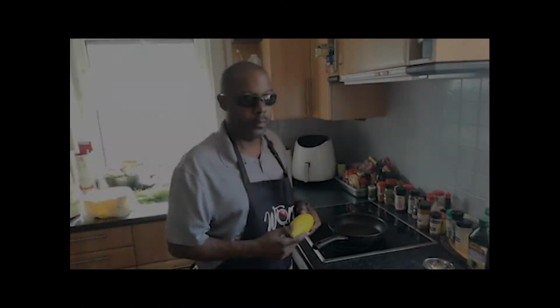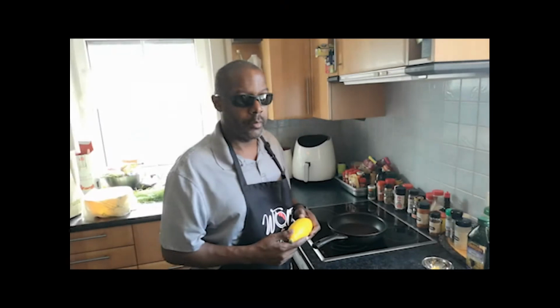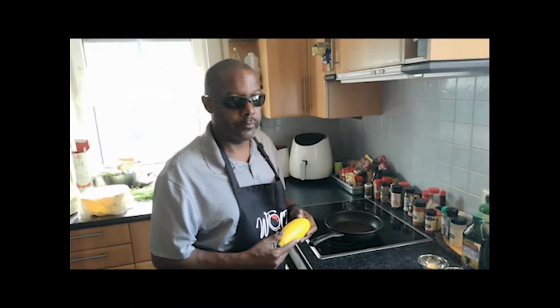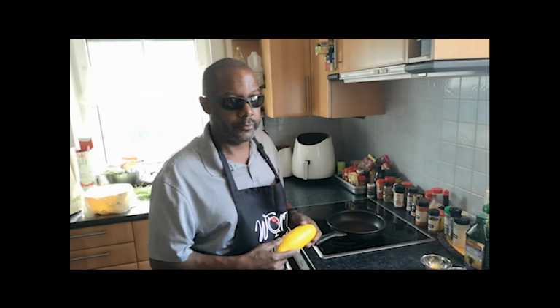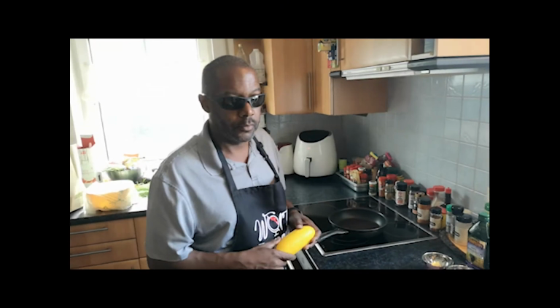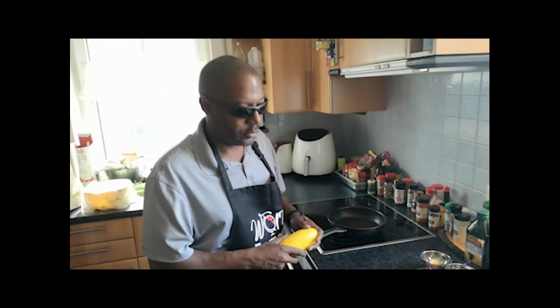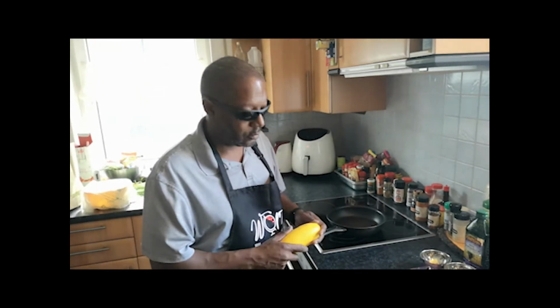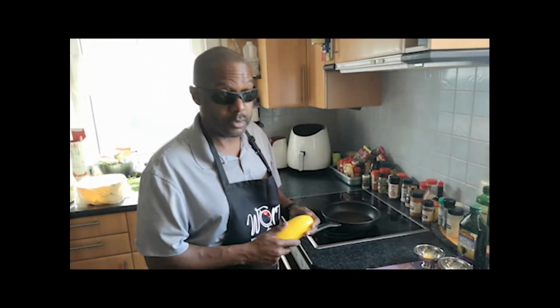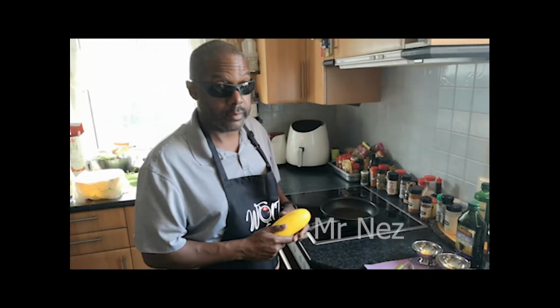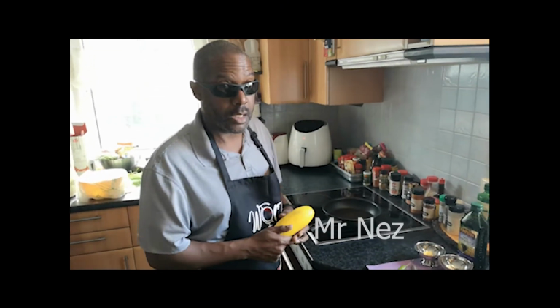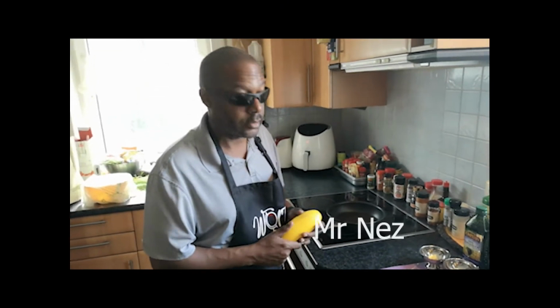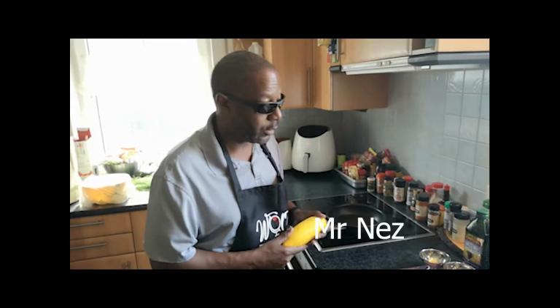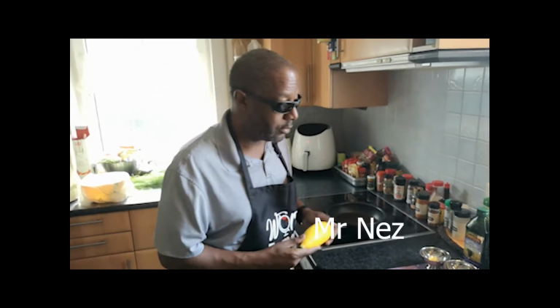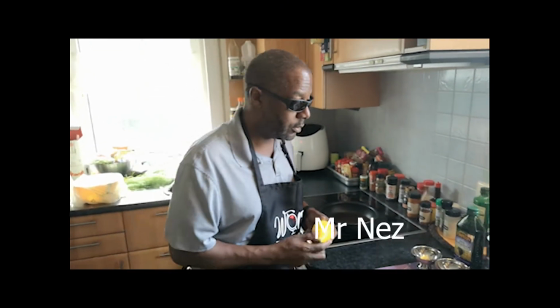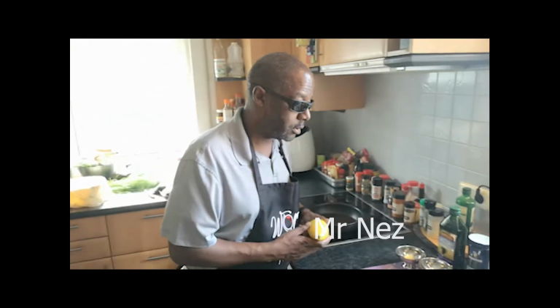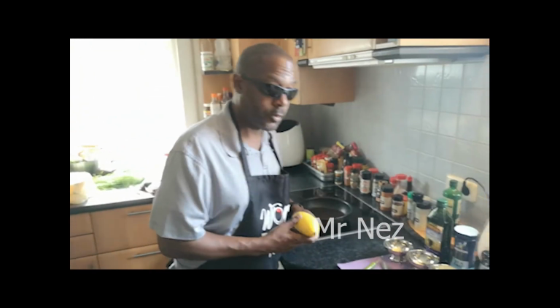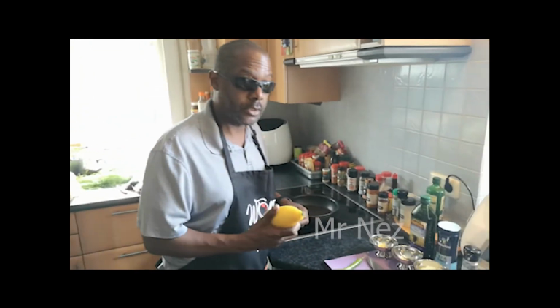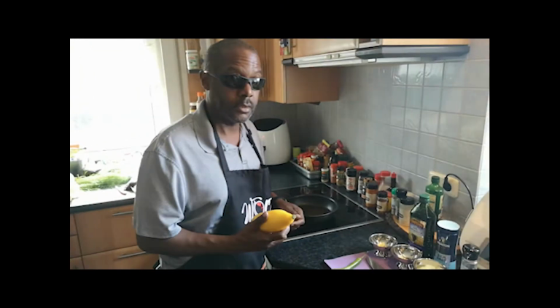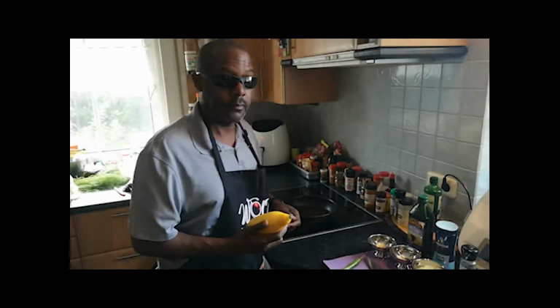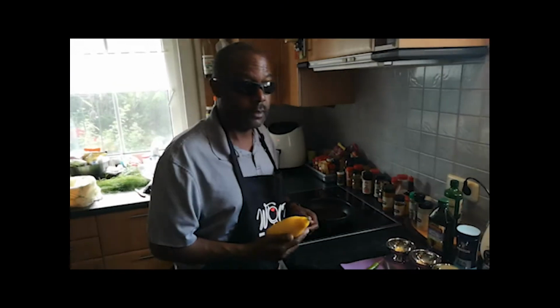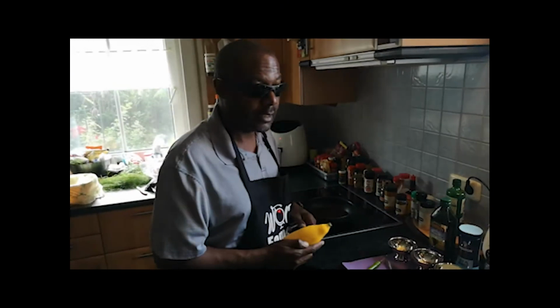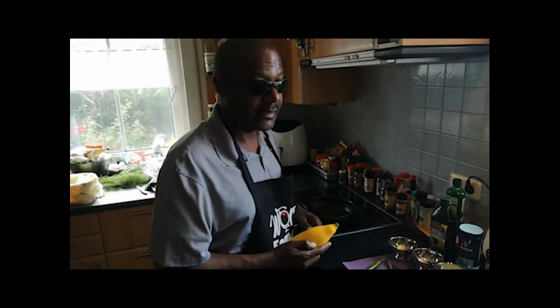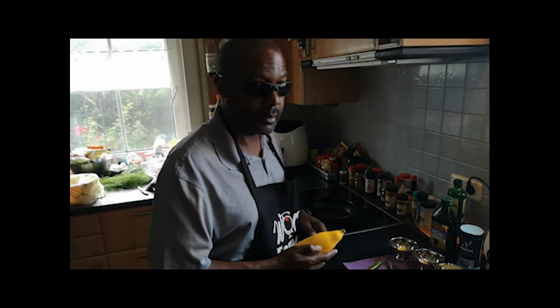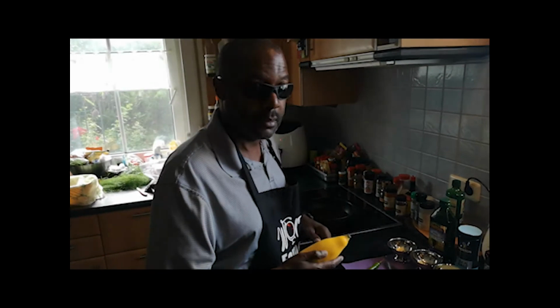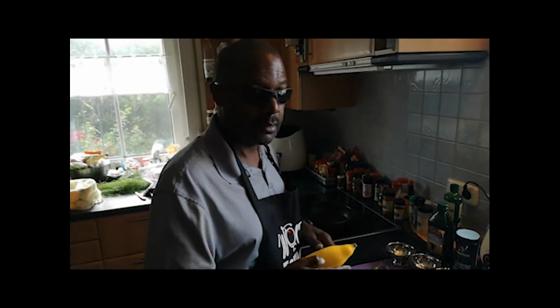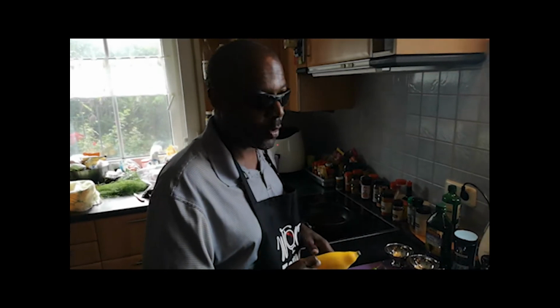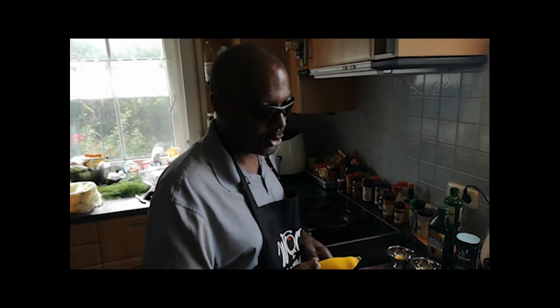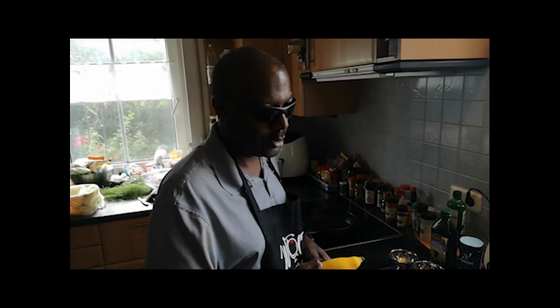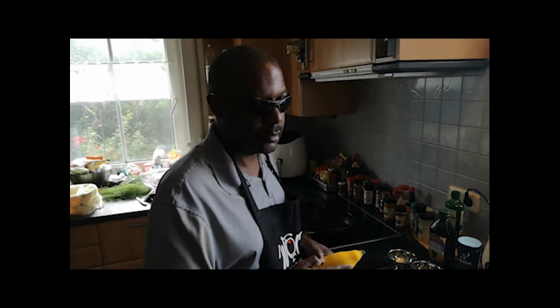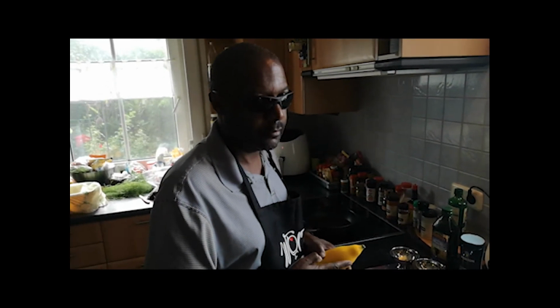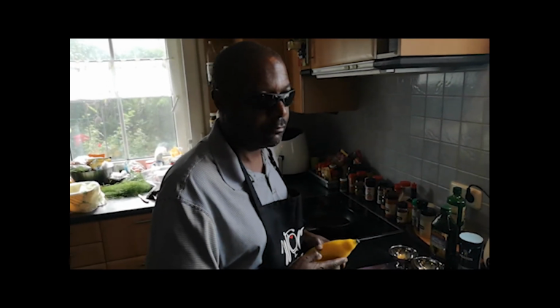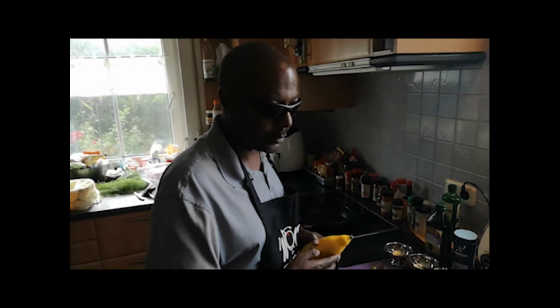Welcome to World Famous Foods, Mr. Nez and Mr. Oz. Today we're going to be doing a simple squash recipe.